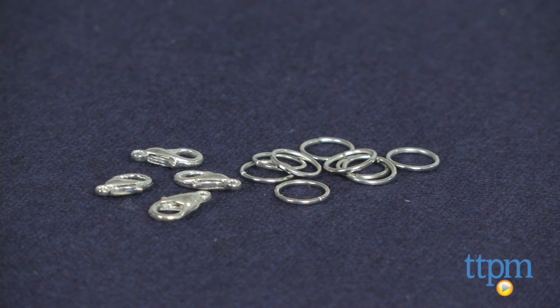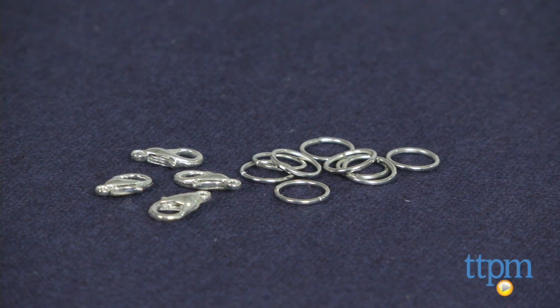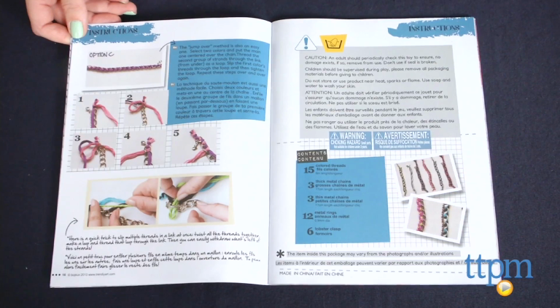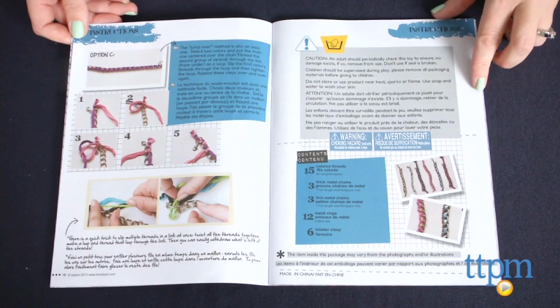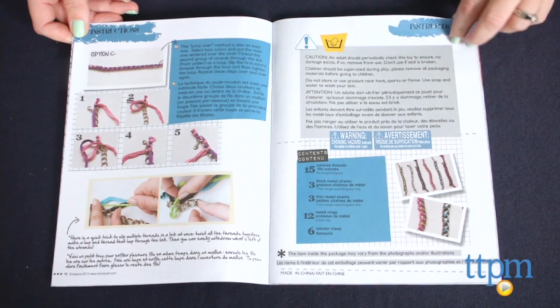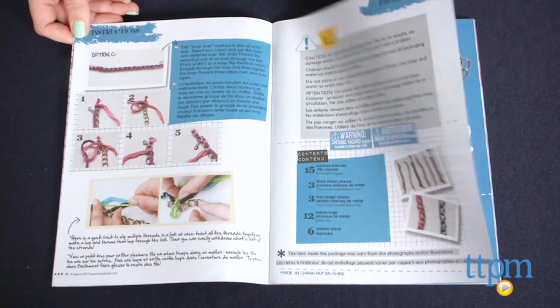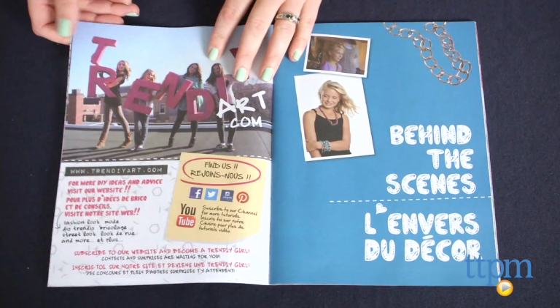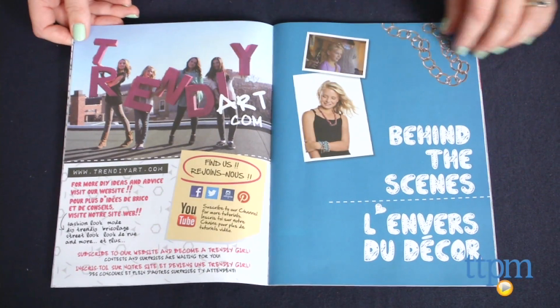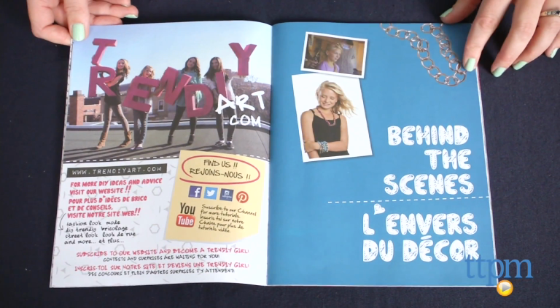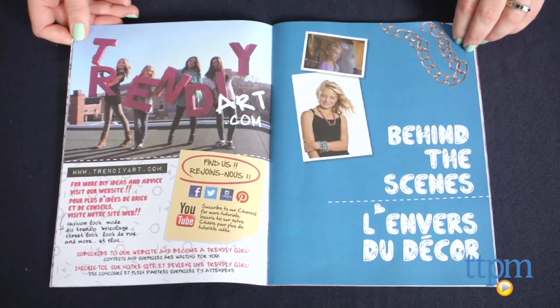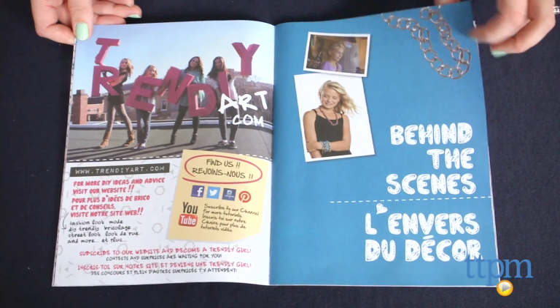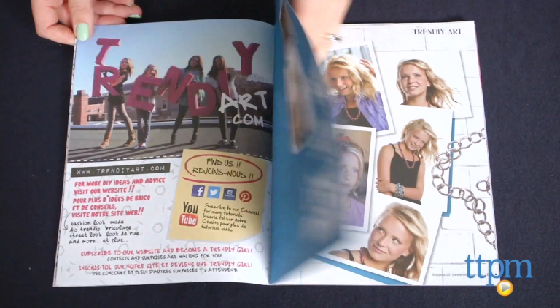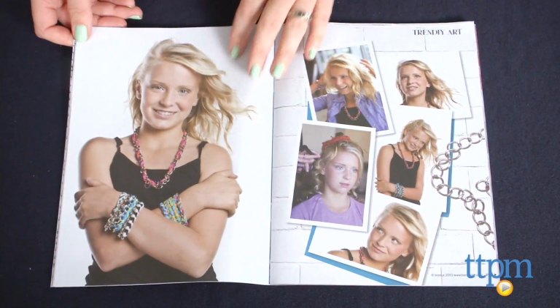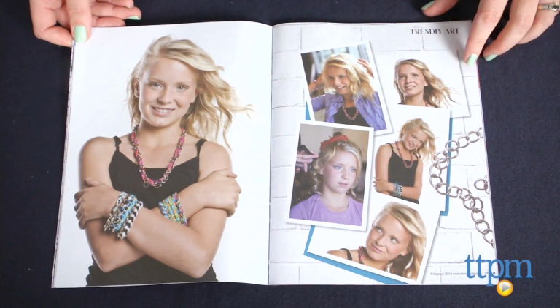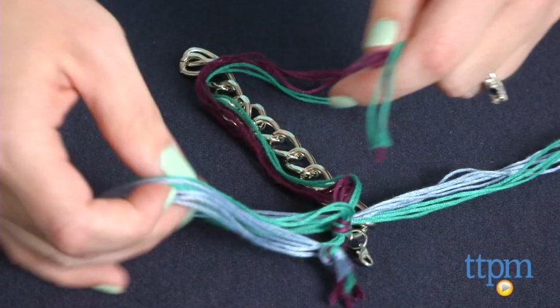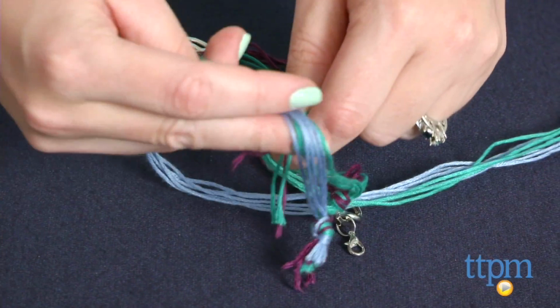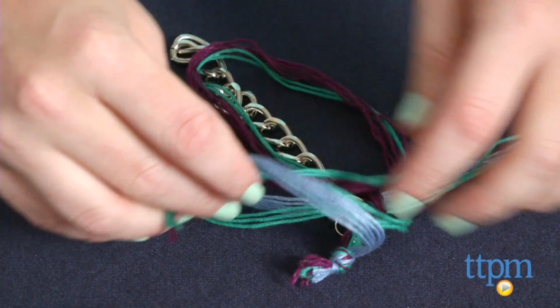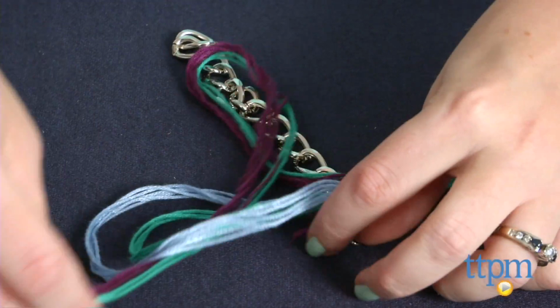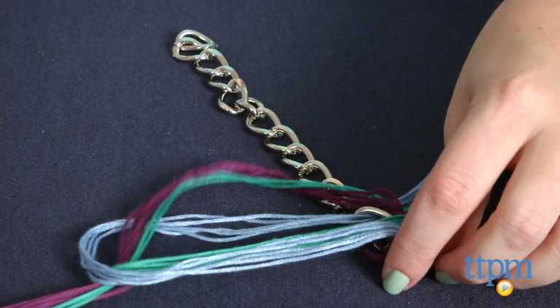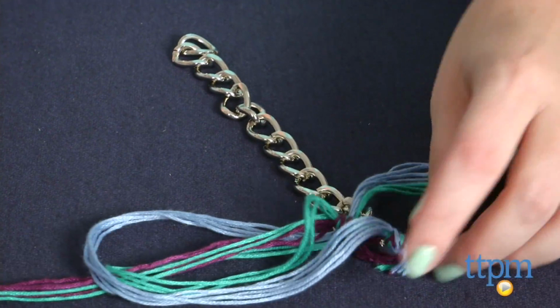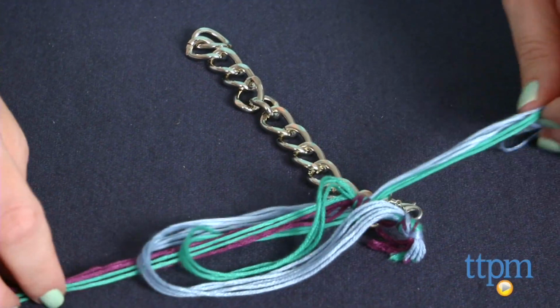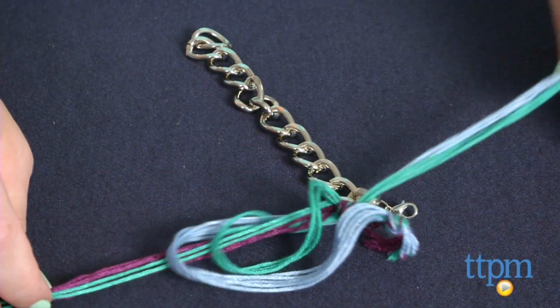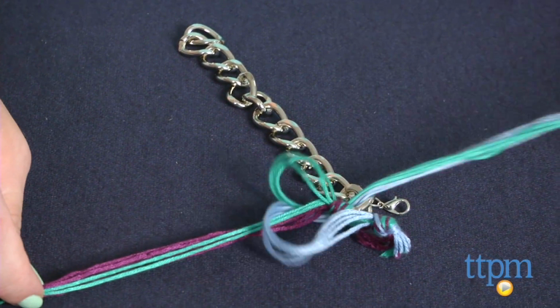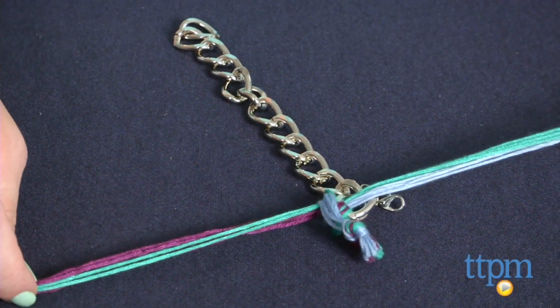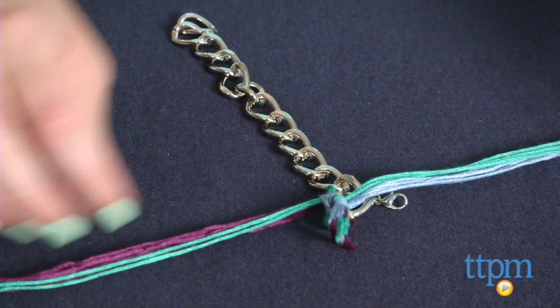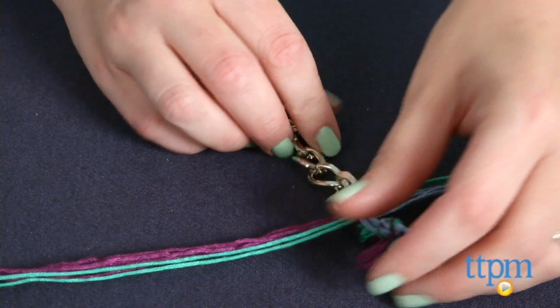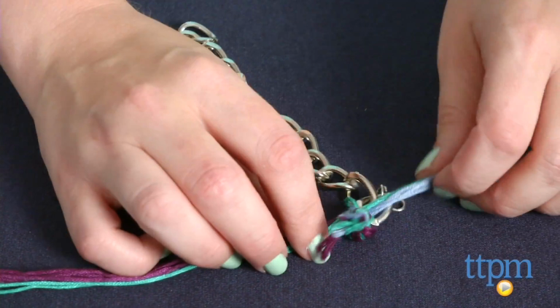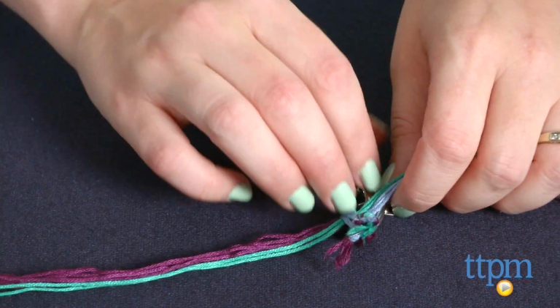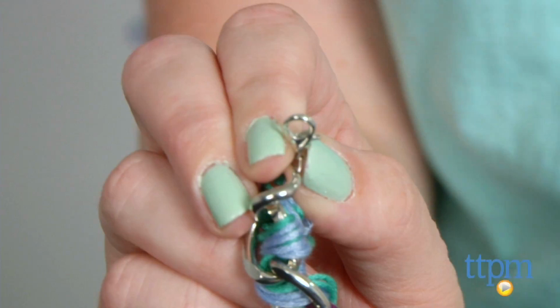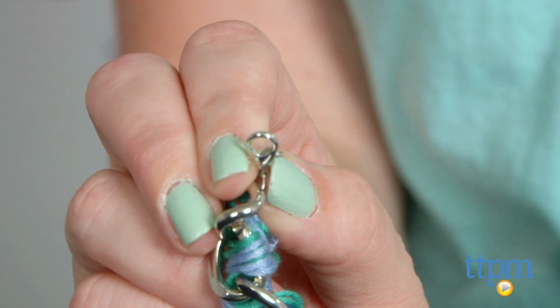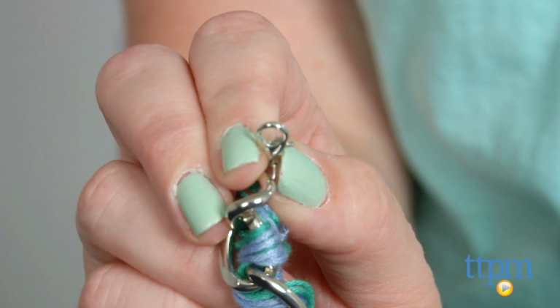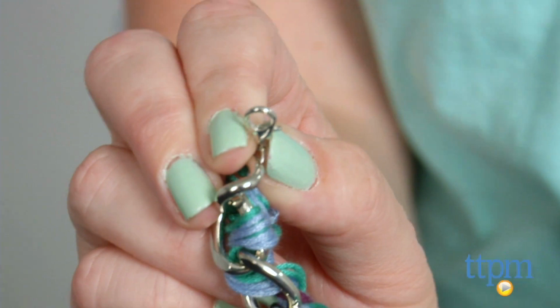The instructions double as a fashion magazine. Pick a chain and three thread colors, then follow the instructions to do a basic braid, a controlled spiral, or a jump over. Attach the ends of the bracelet with a lobster clasp so you can wear your bracelet.